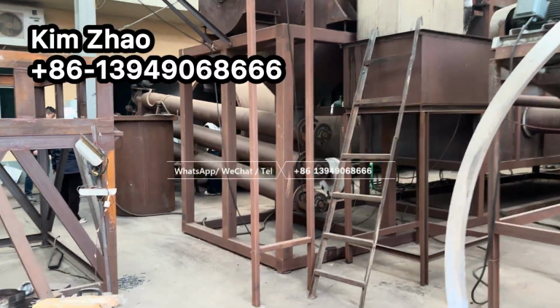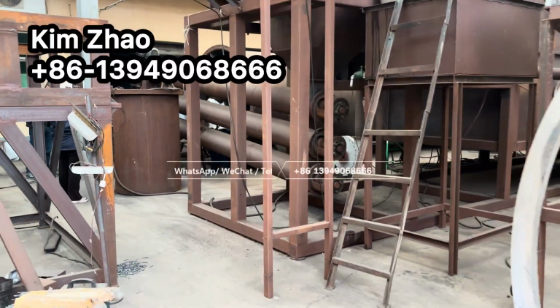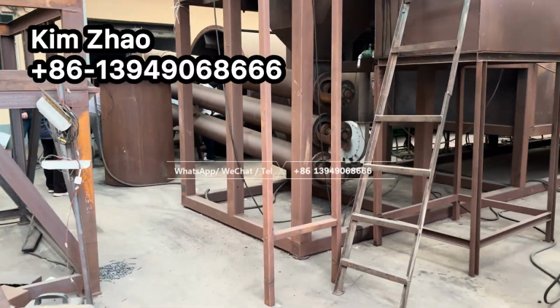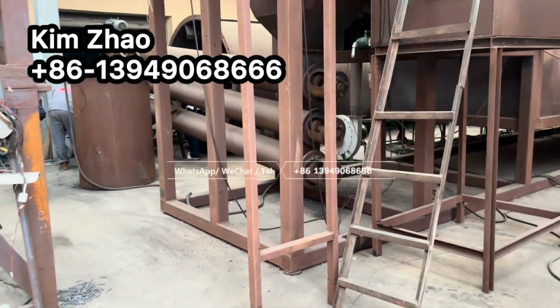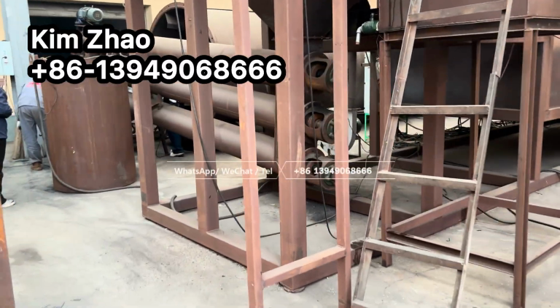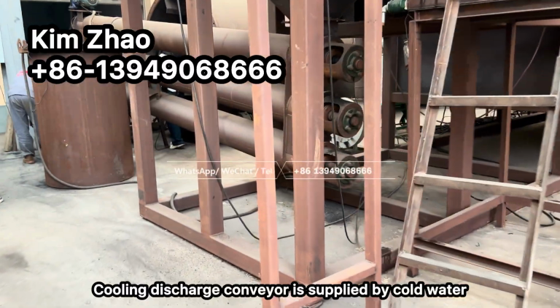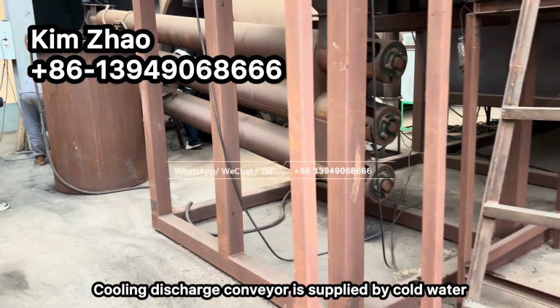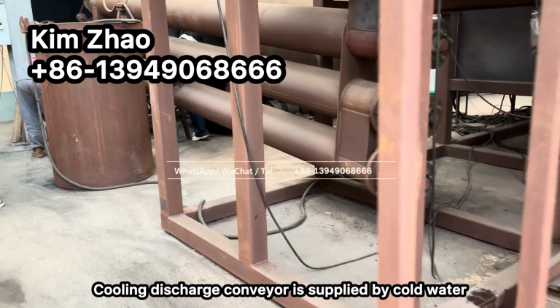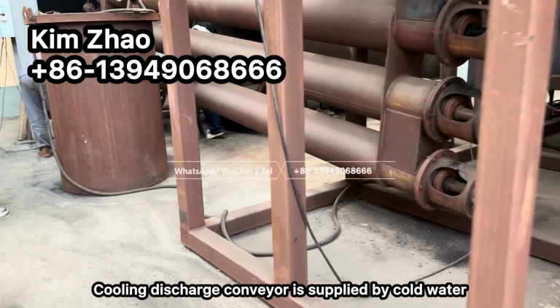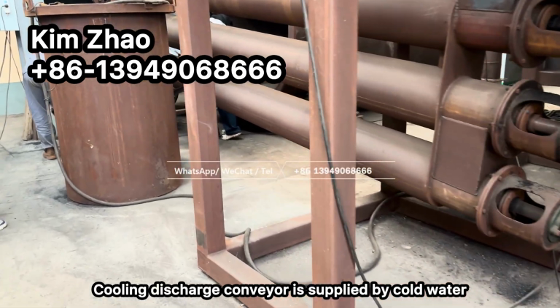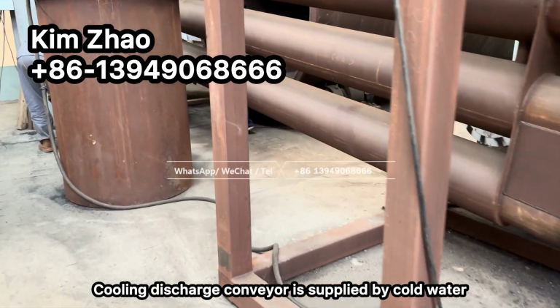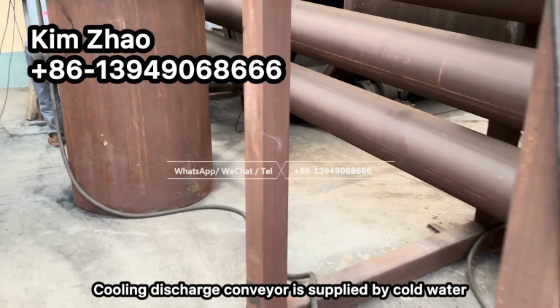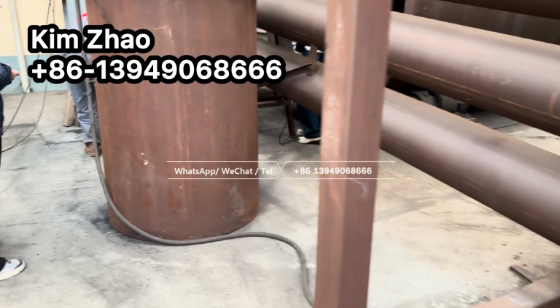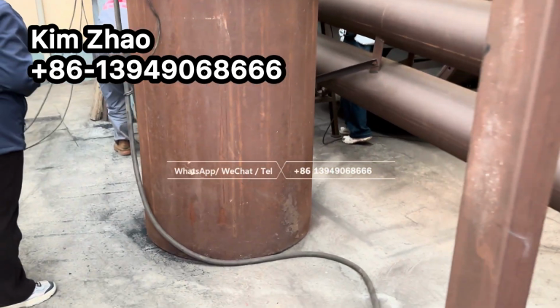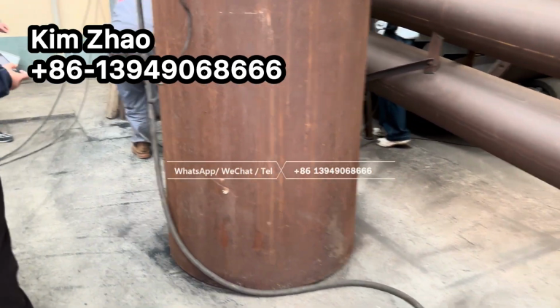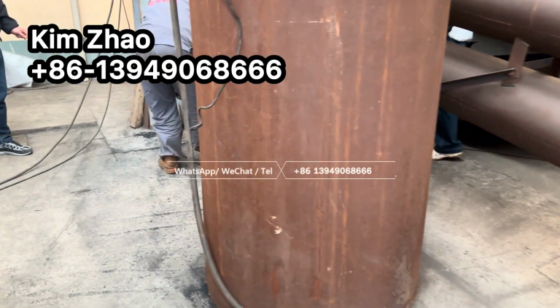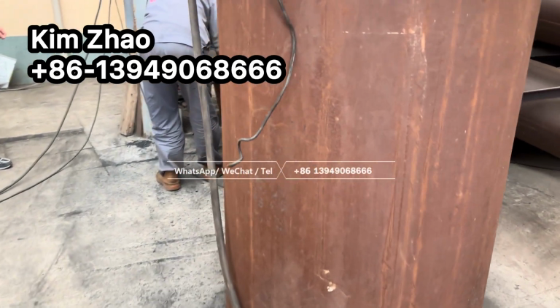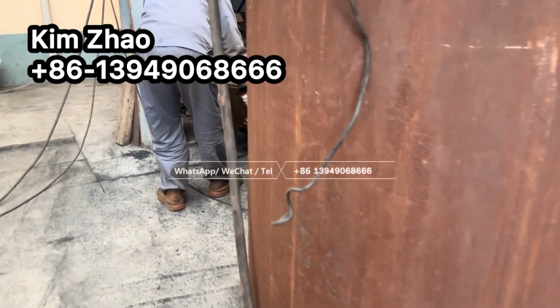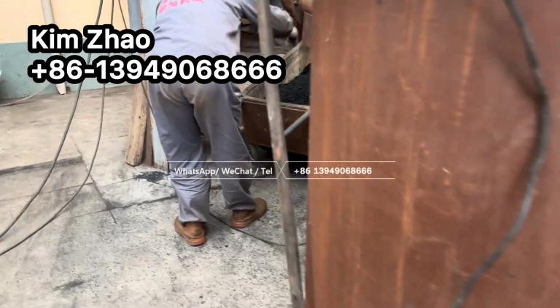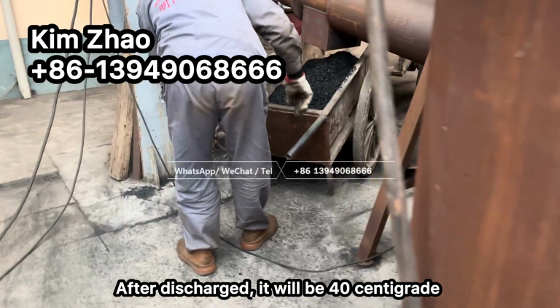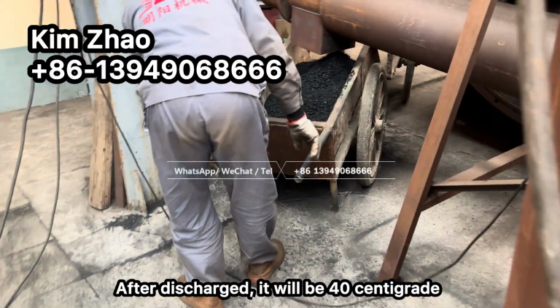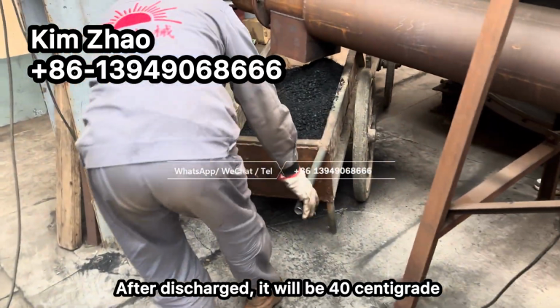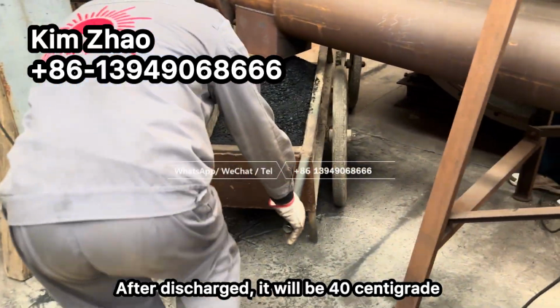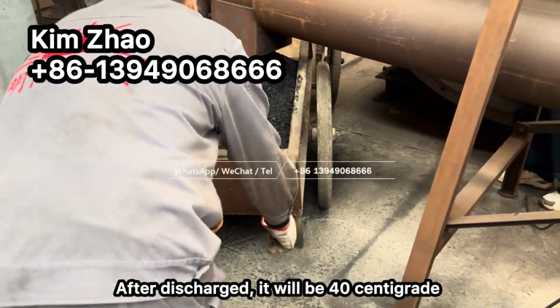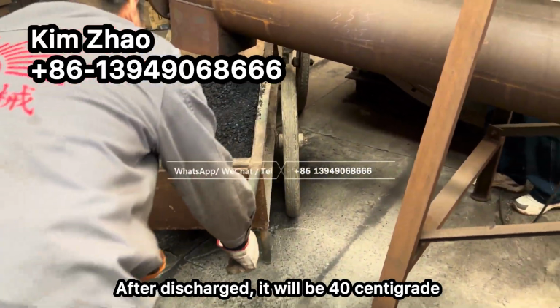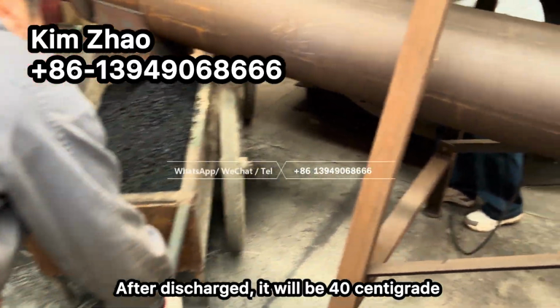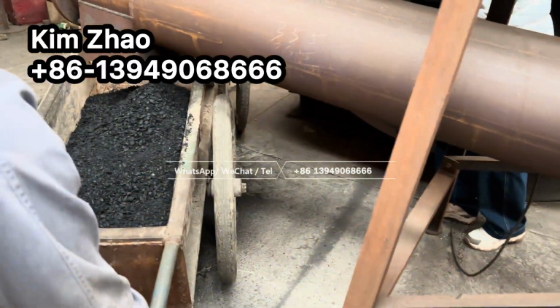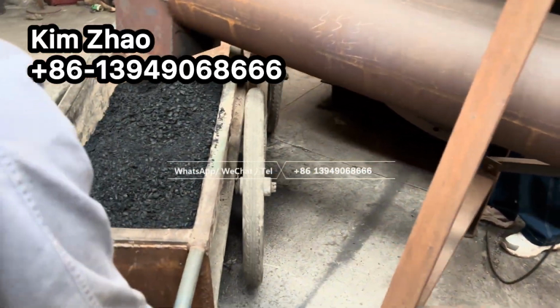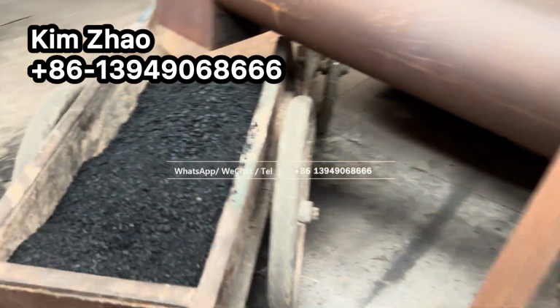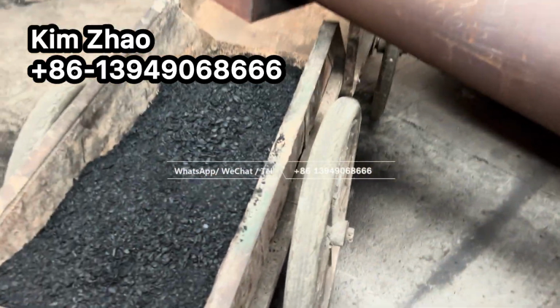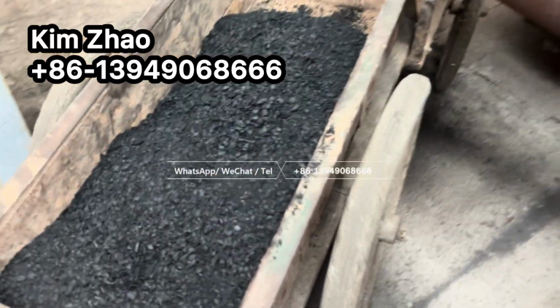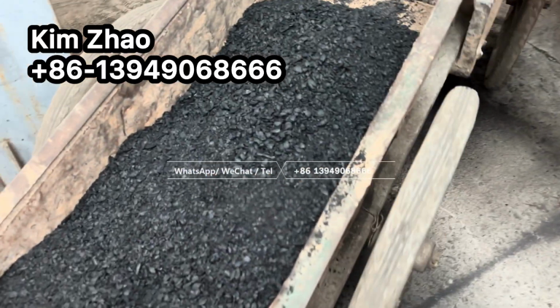The cooling discharge conveyor is supplied with cold water, so after discharge the material temperature will be approximately 40 degrees centigrade.